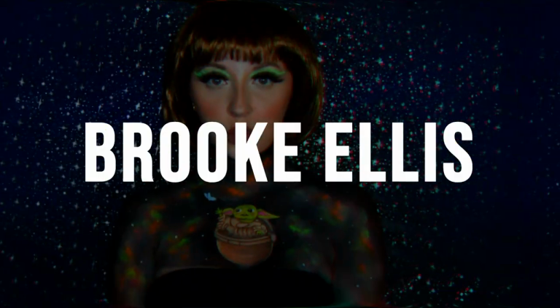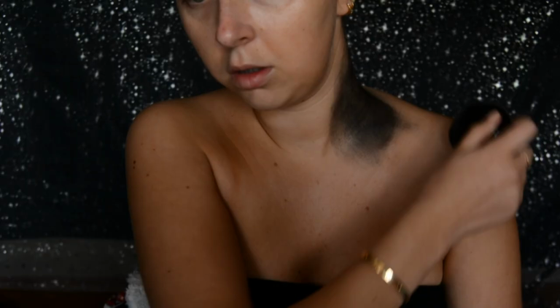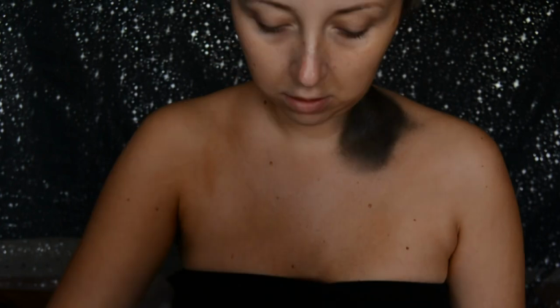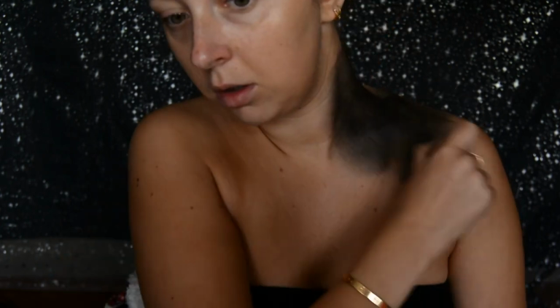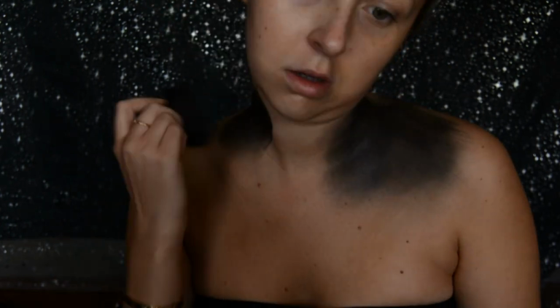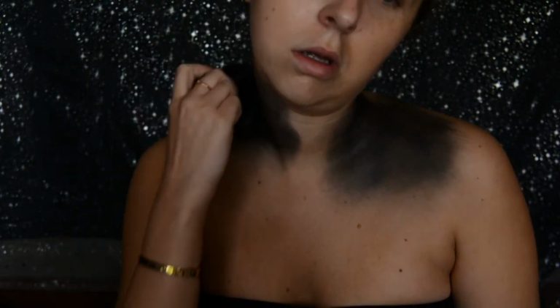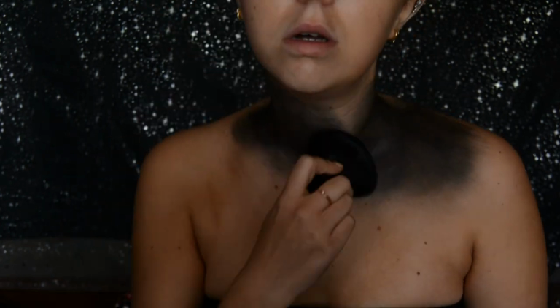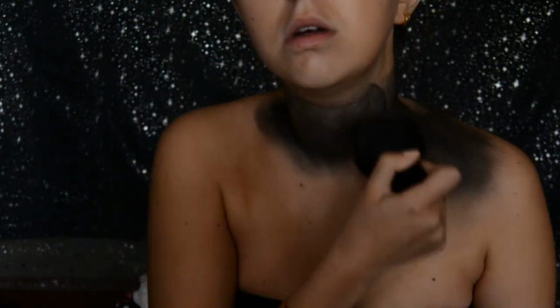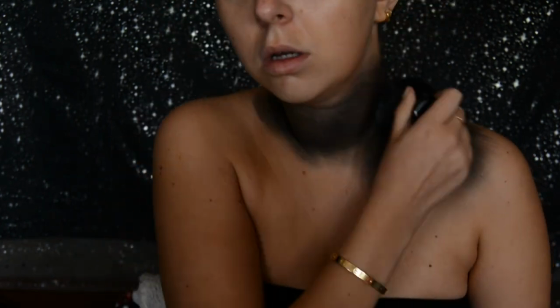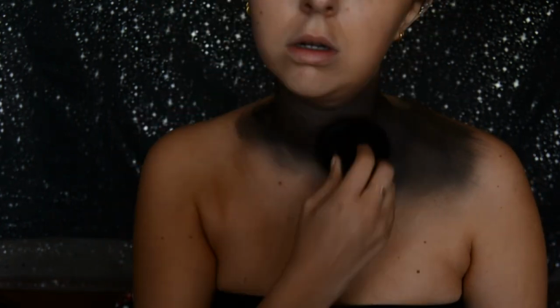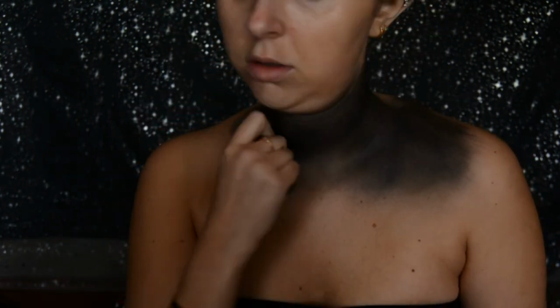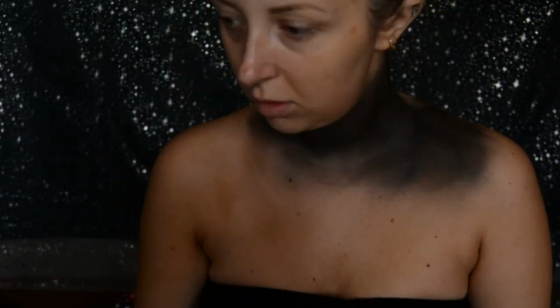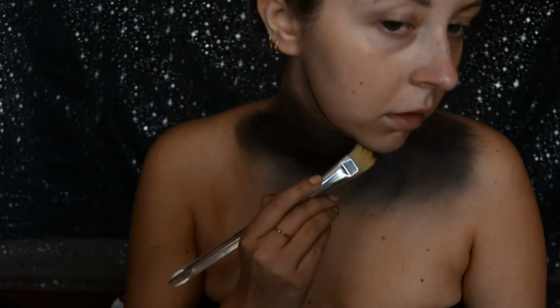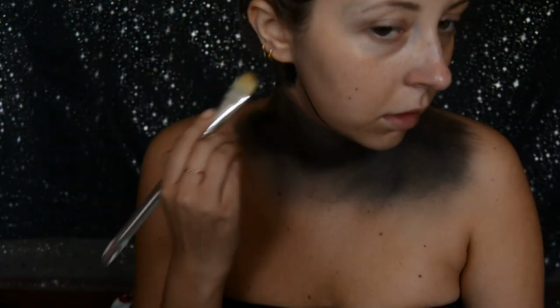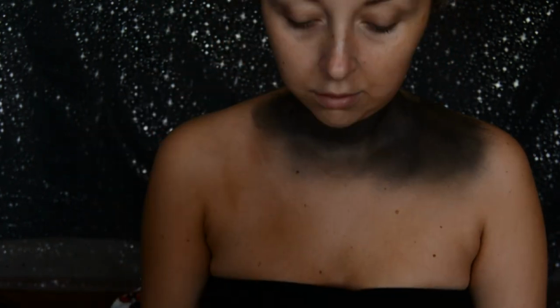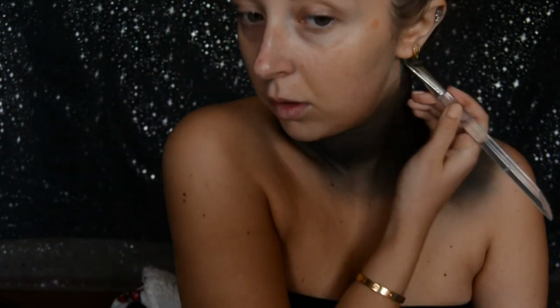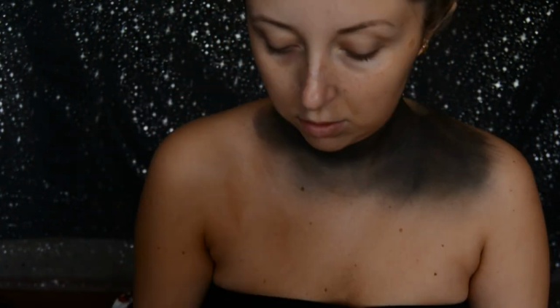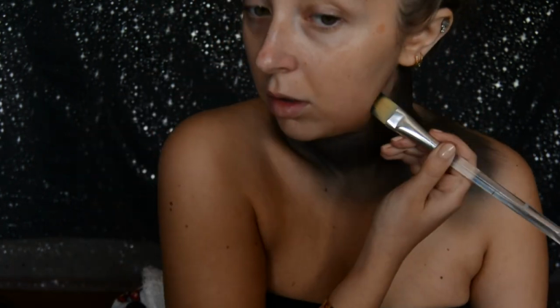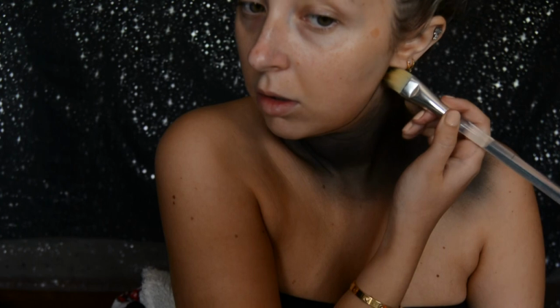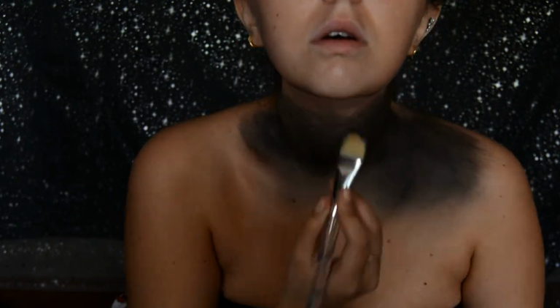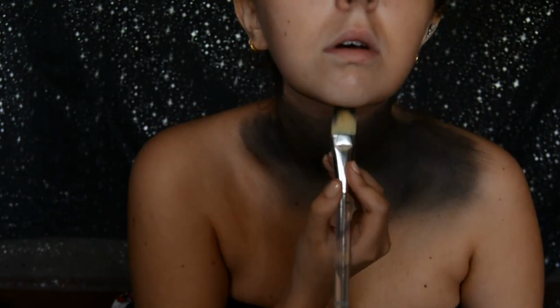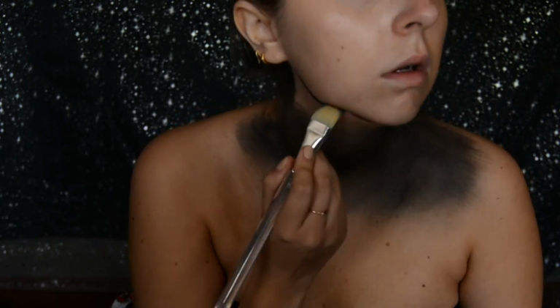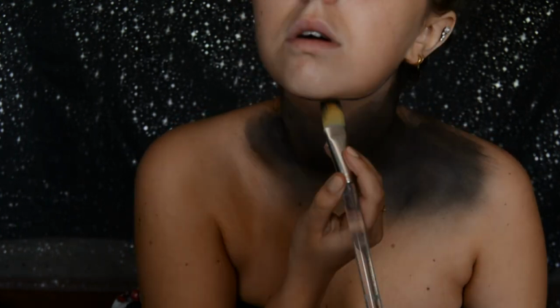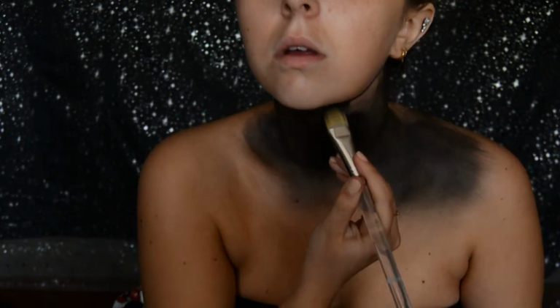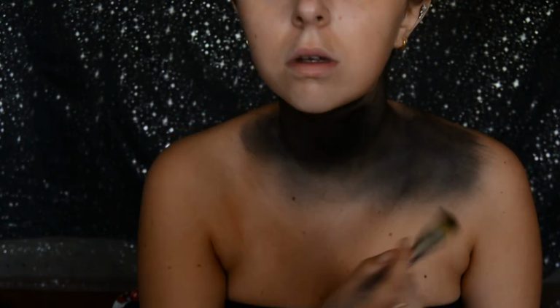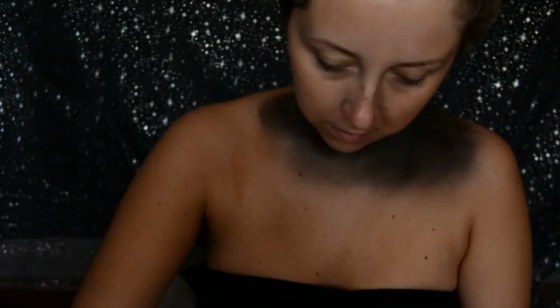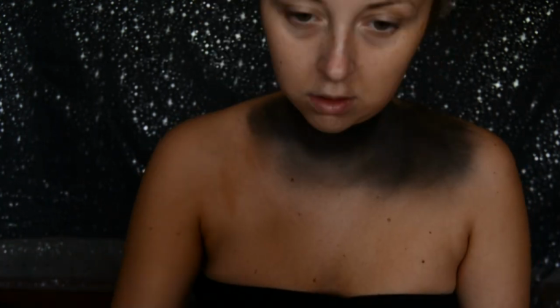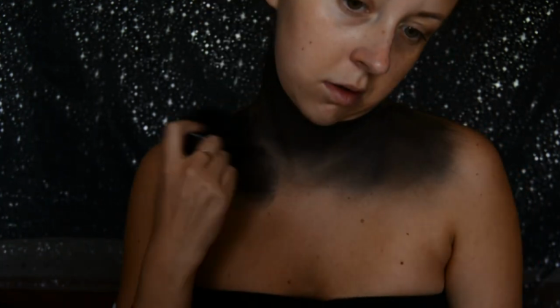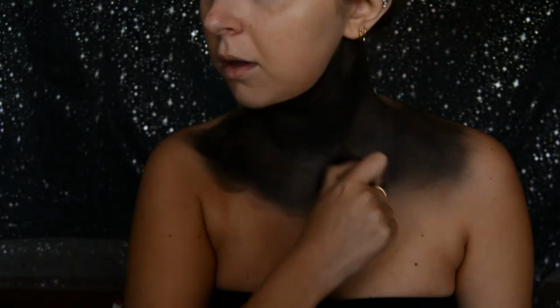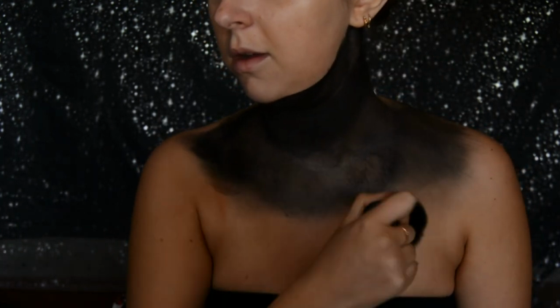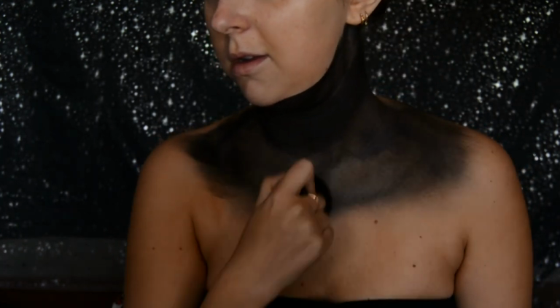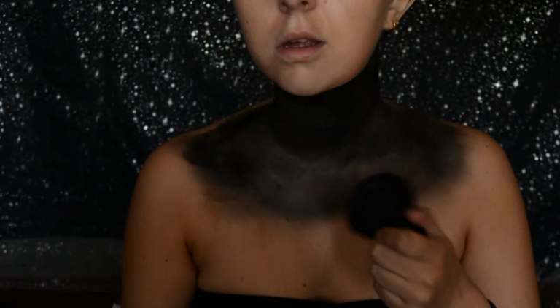Hello and welcome to my channel. I had to do a Star Wars look today as today is May the 4th, otherwise known as Star Wars Day.